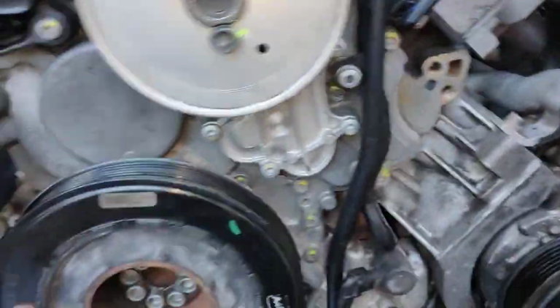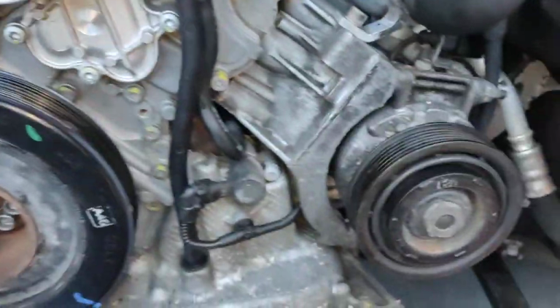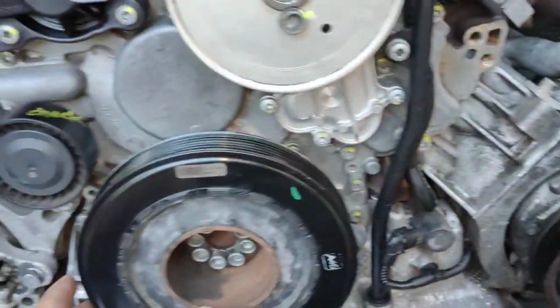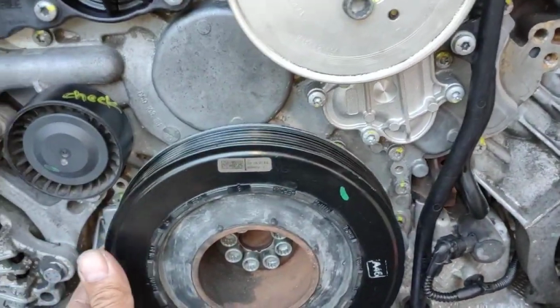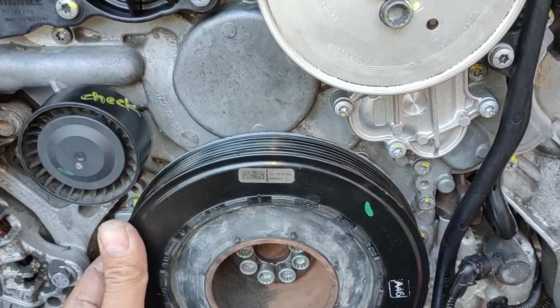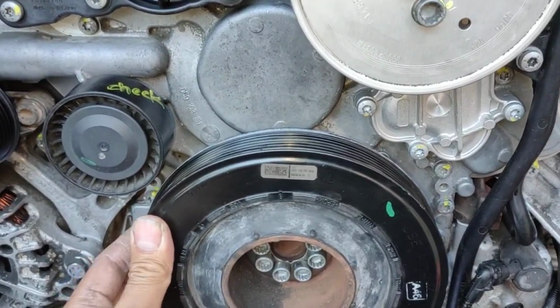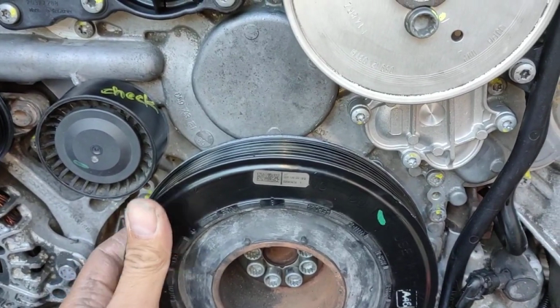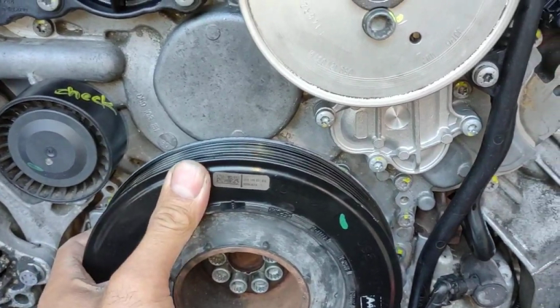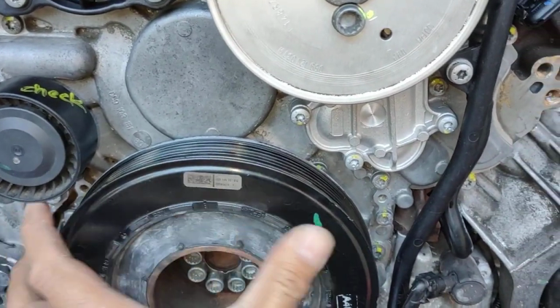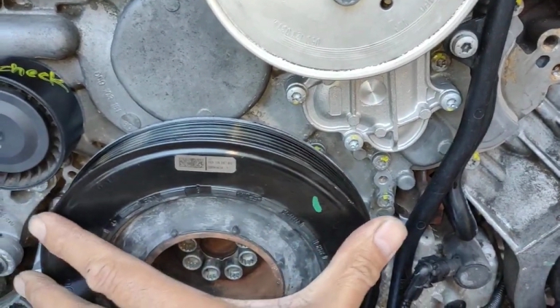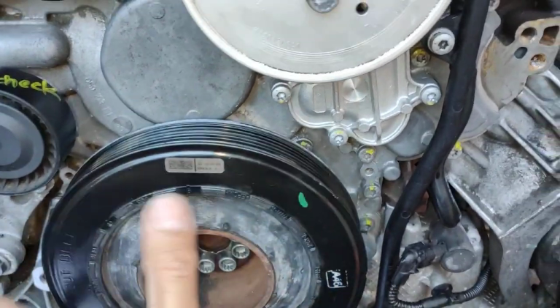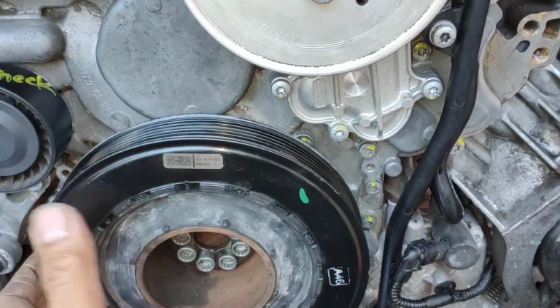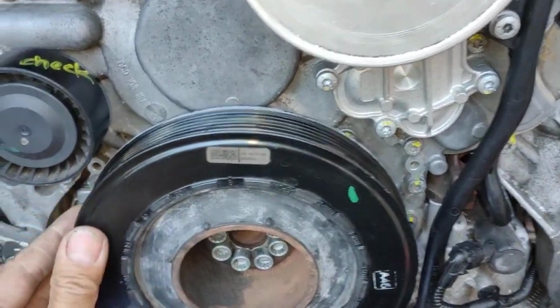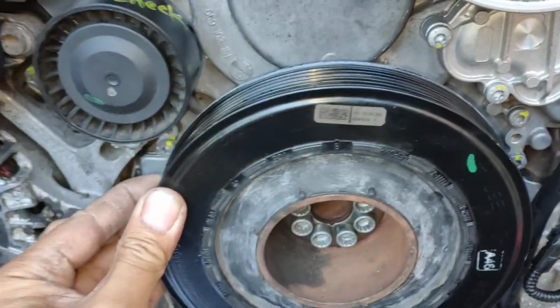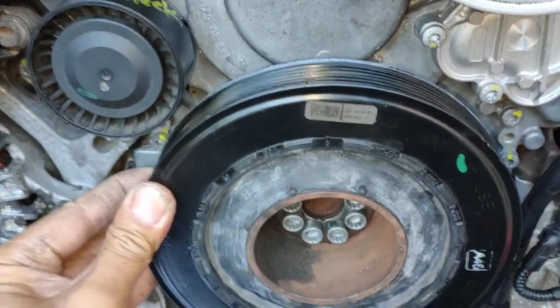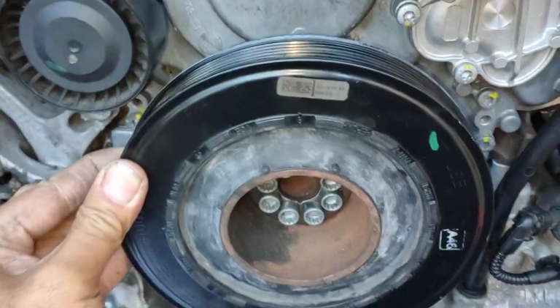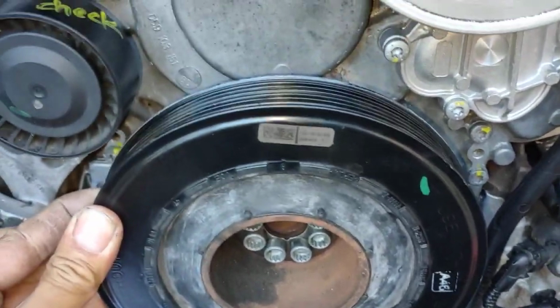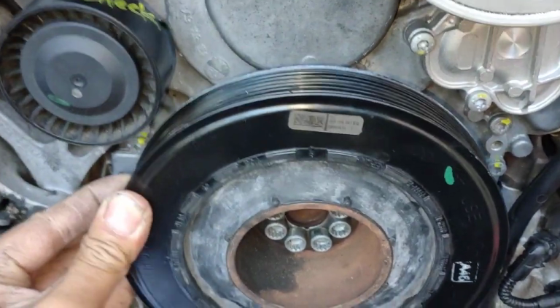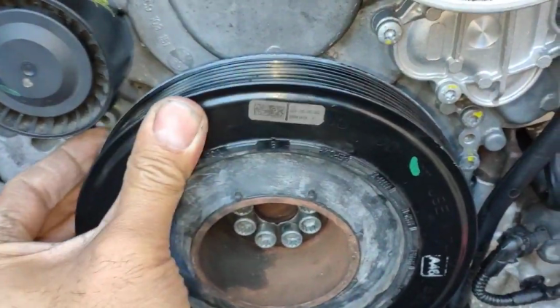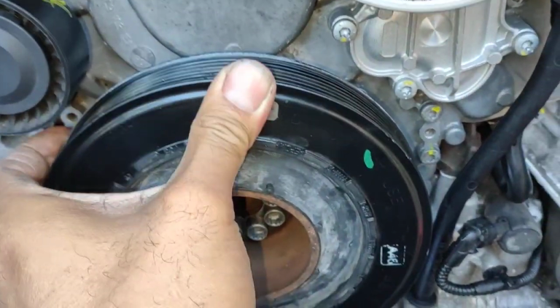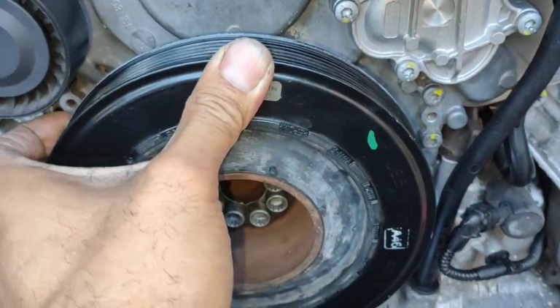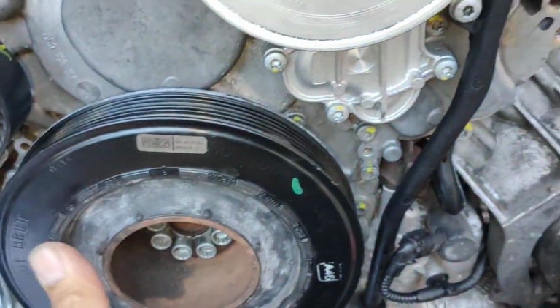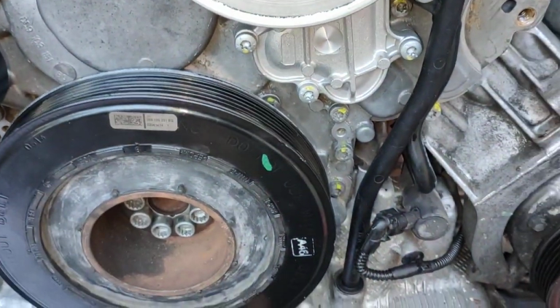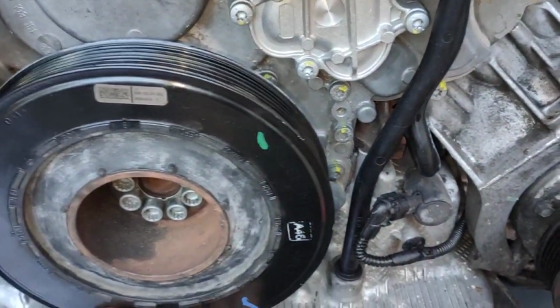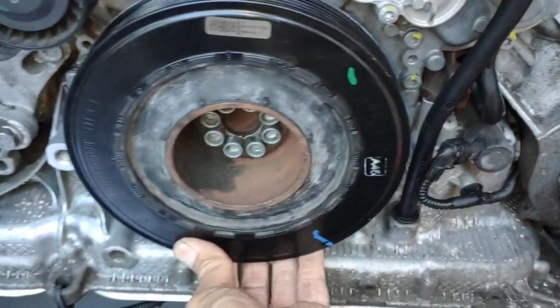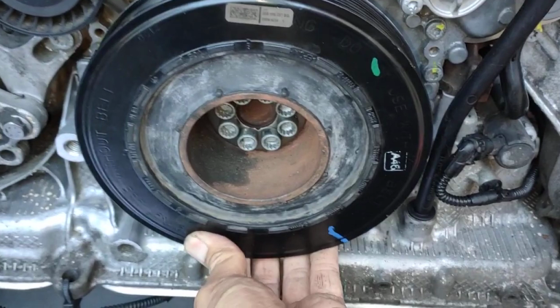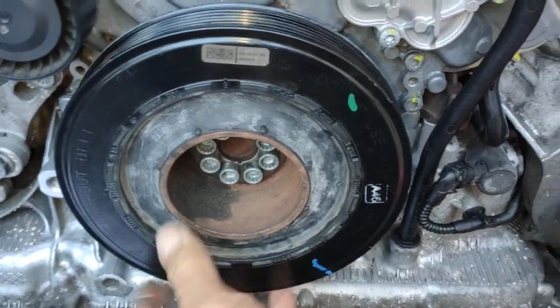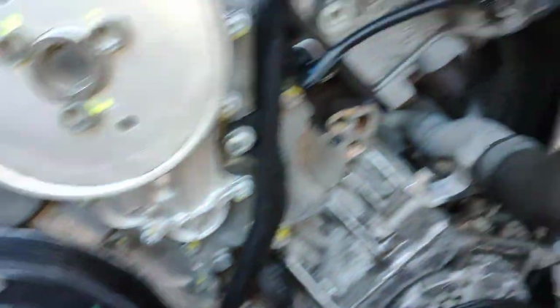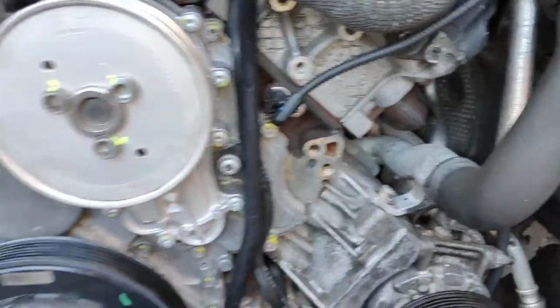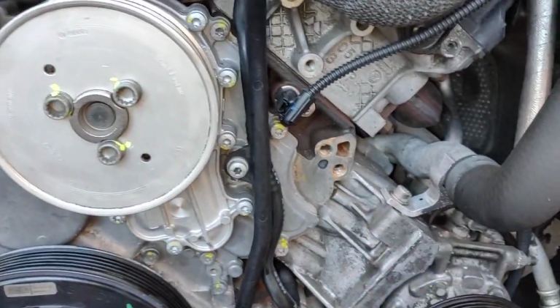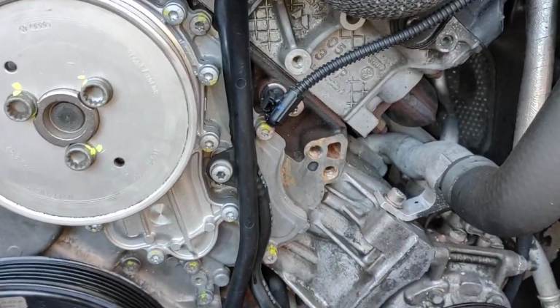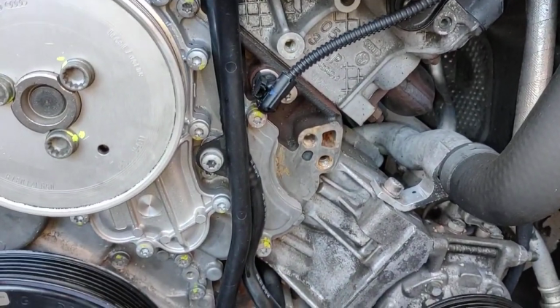I've got a new harmonic balancer. This is the old one — as you can see, you can move it around. It's wobbly. Anyway, I've got a new one for this.